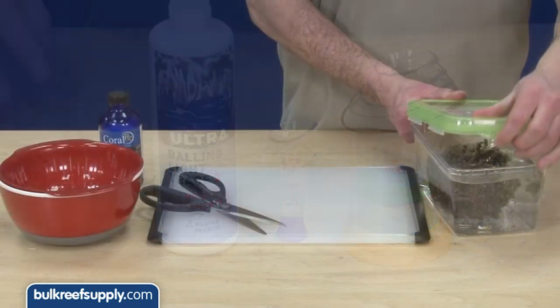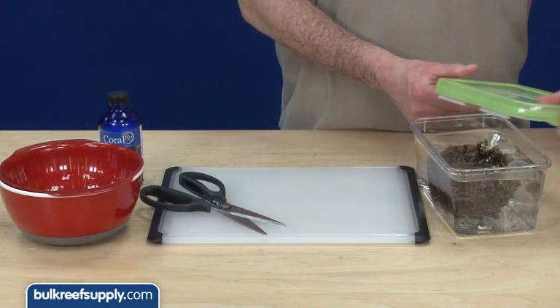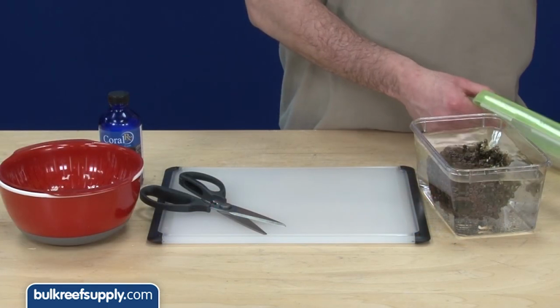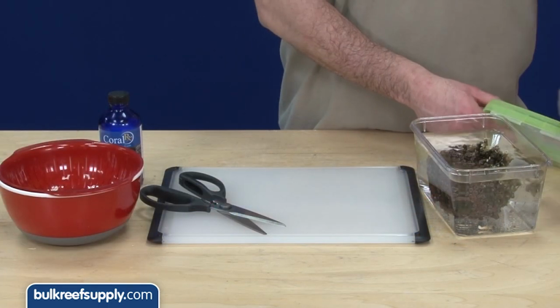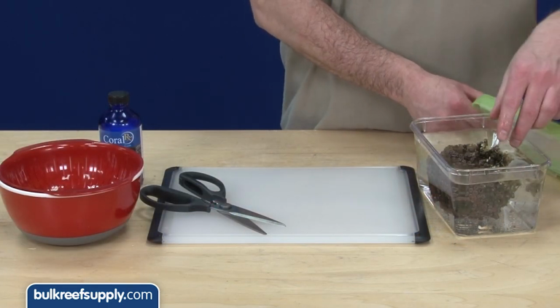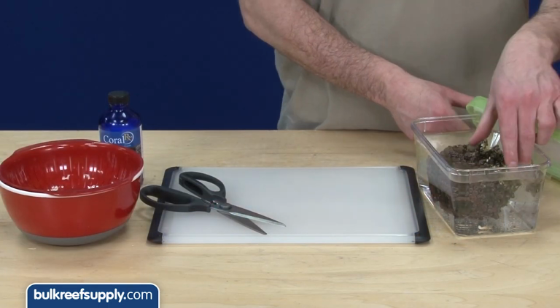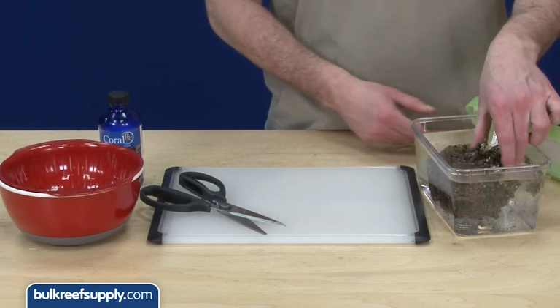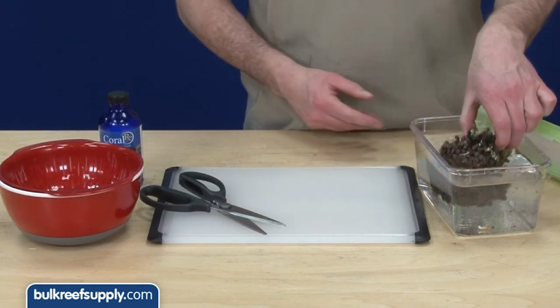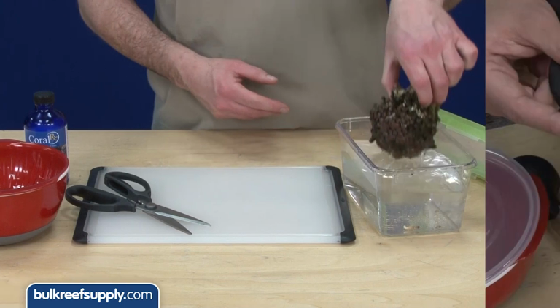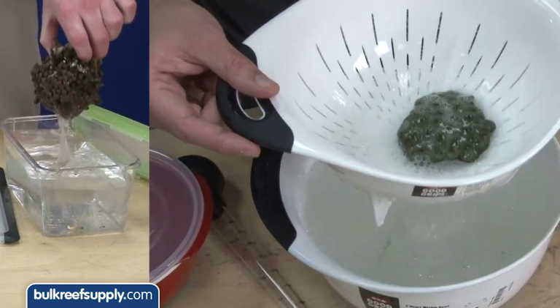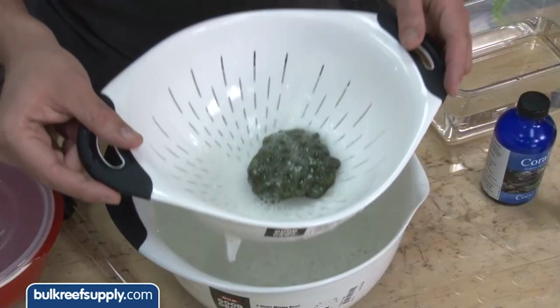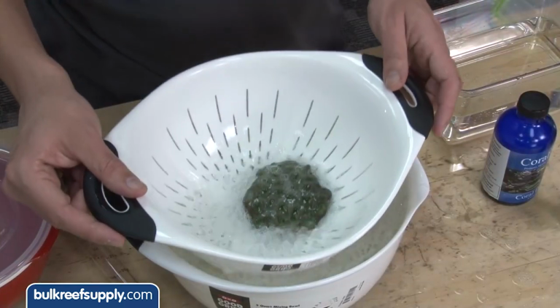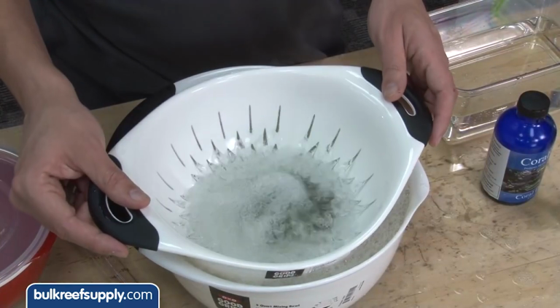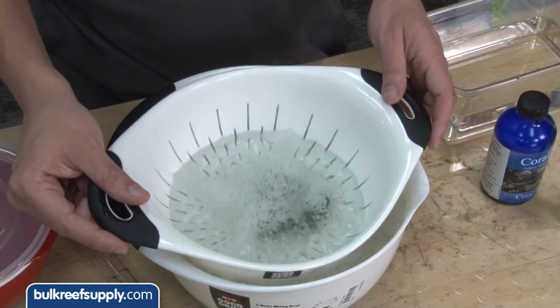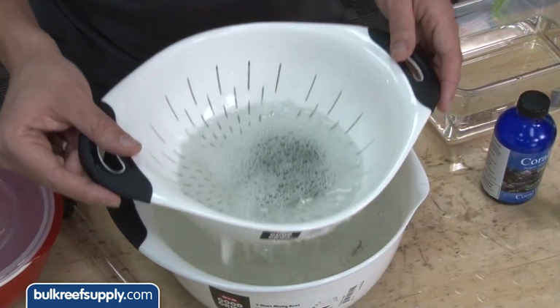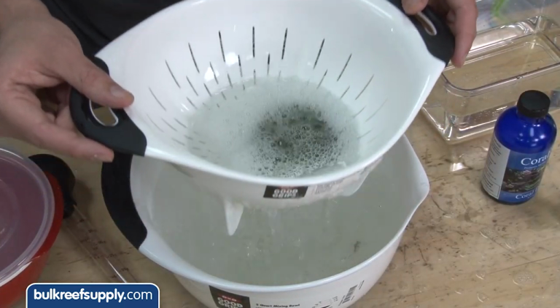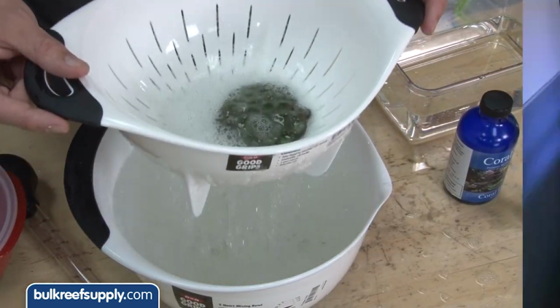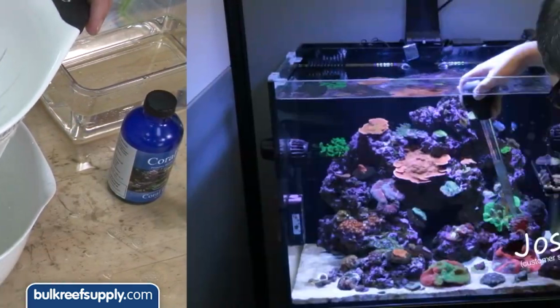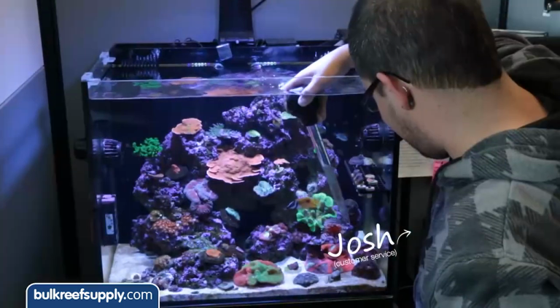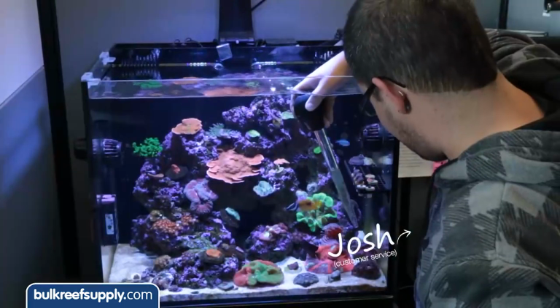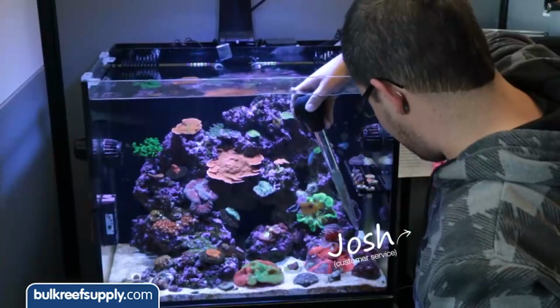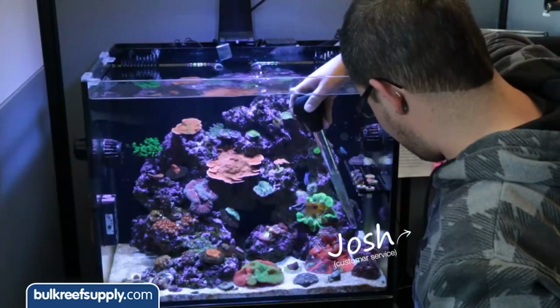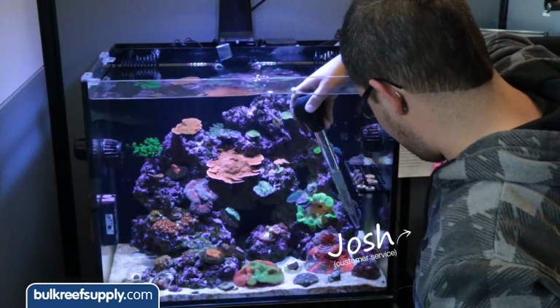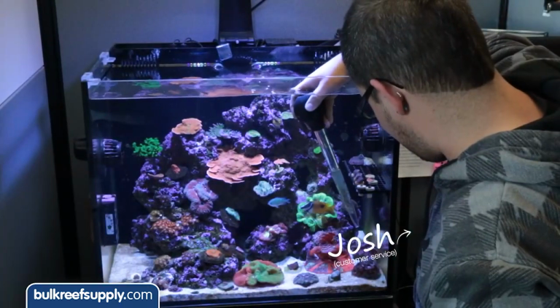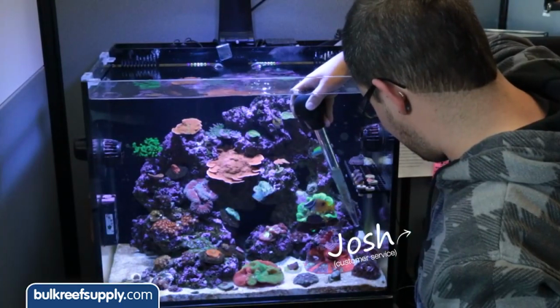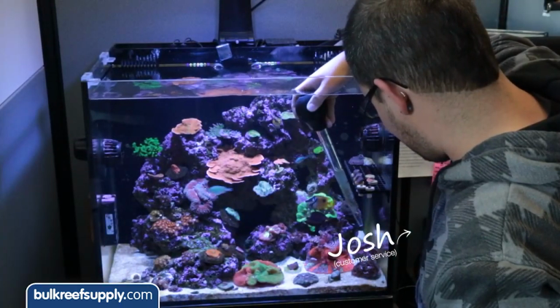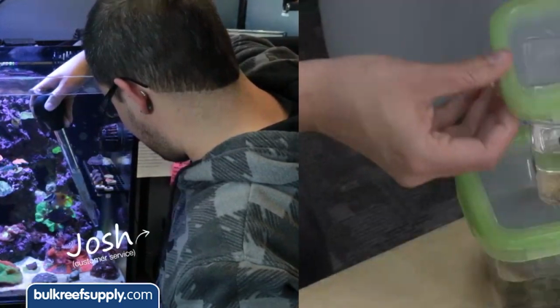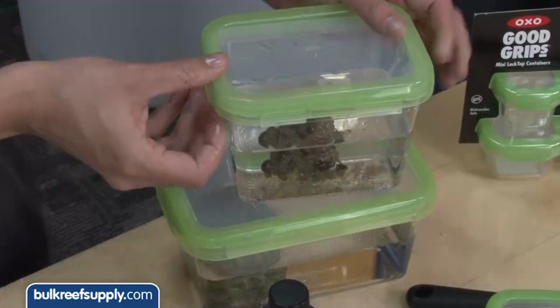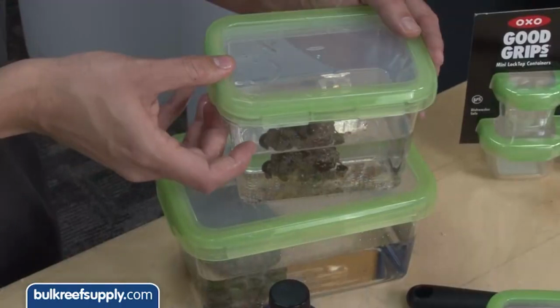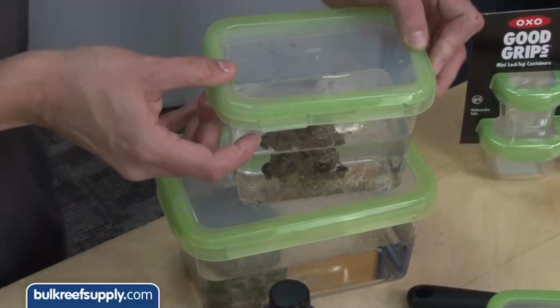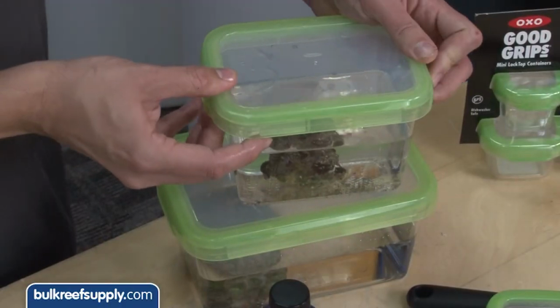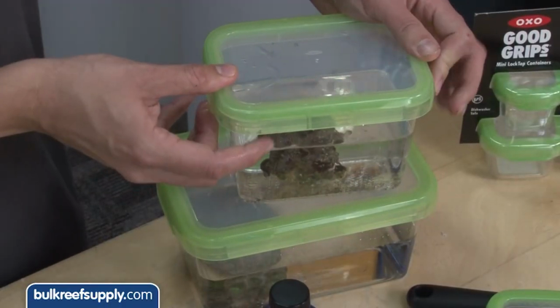For fragging you will find some quality scissors, cutting boards, coral dipping bowls, strainers, cleaning brushes, feeding basters, and even some nice frag transport containers.